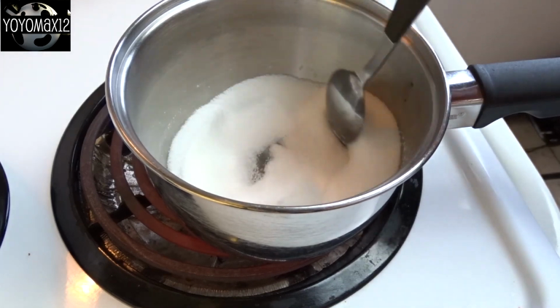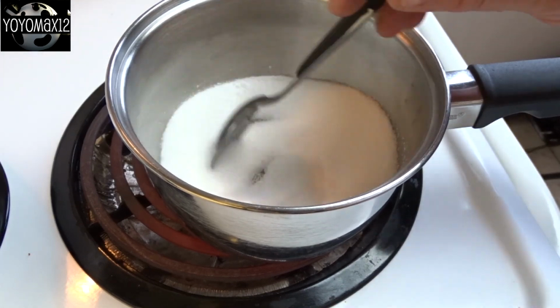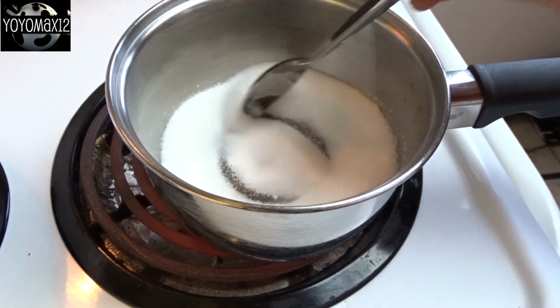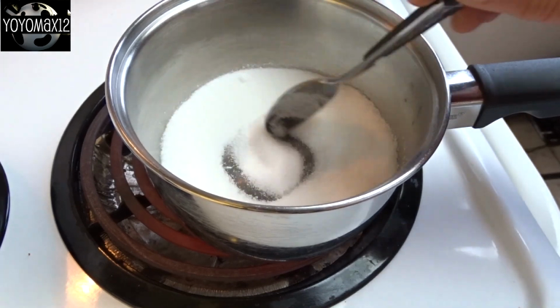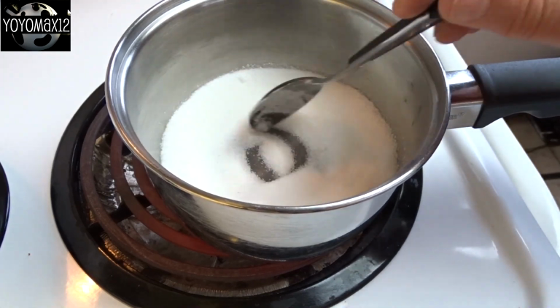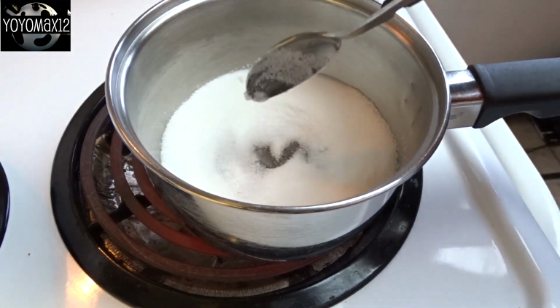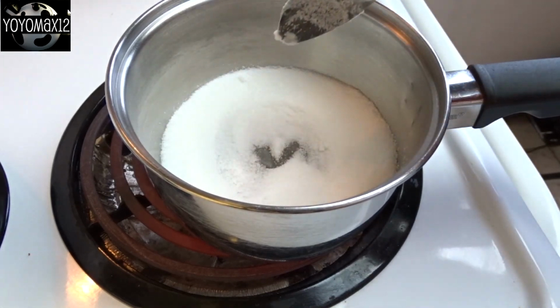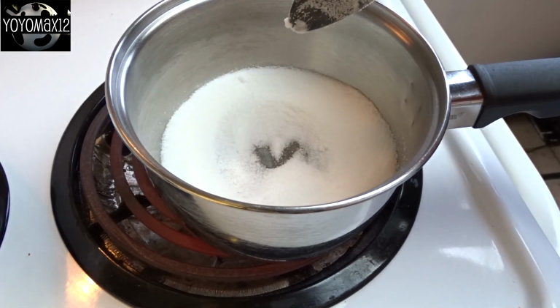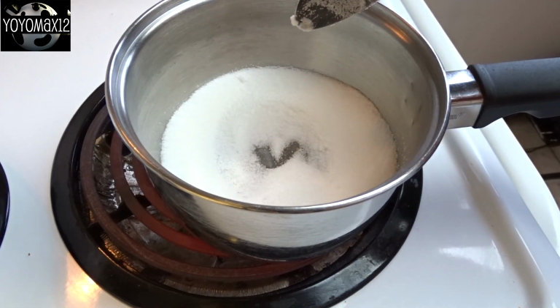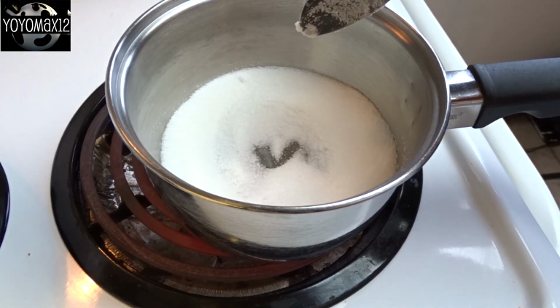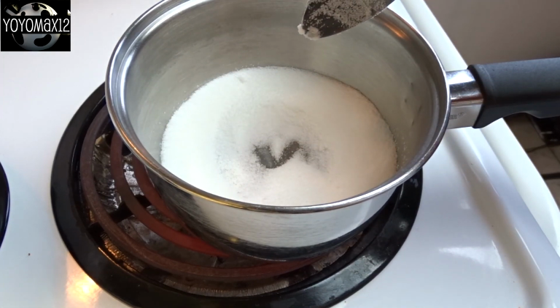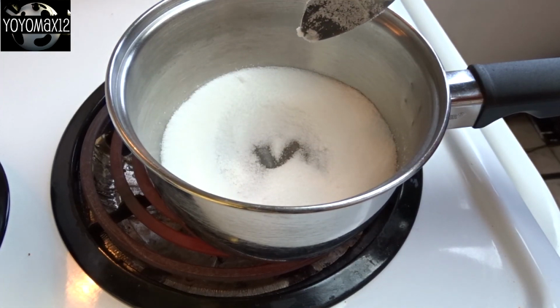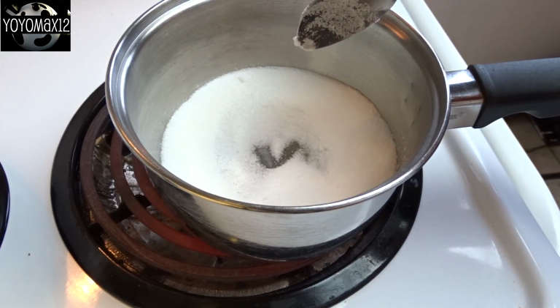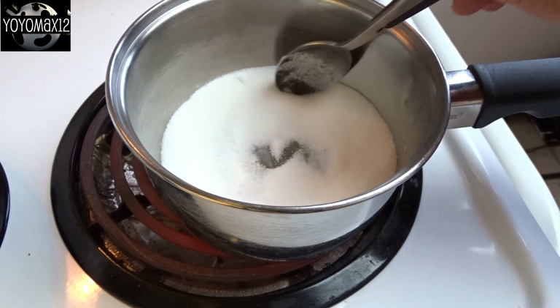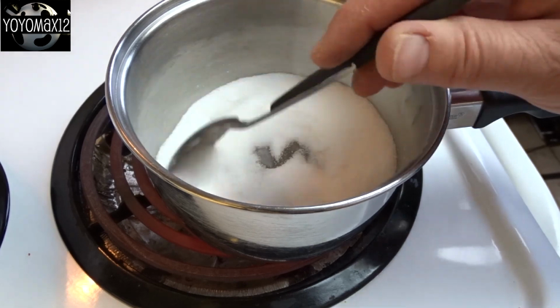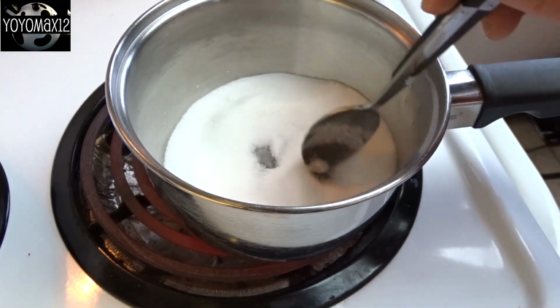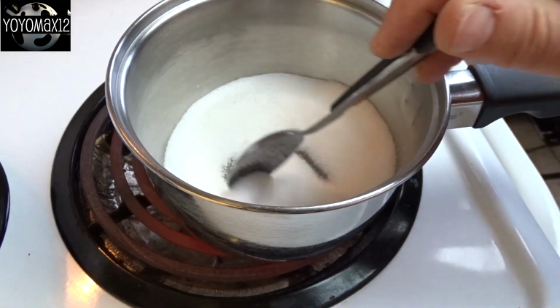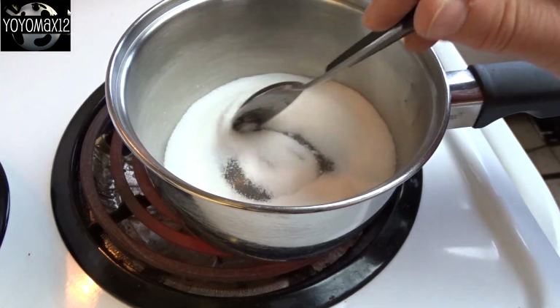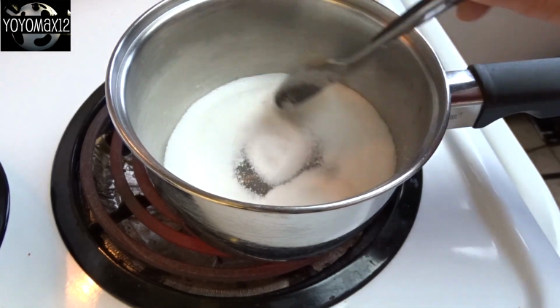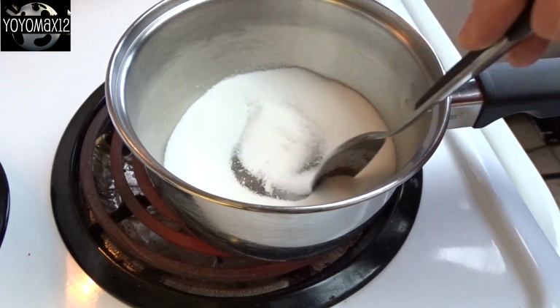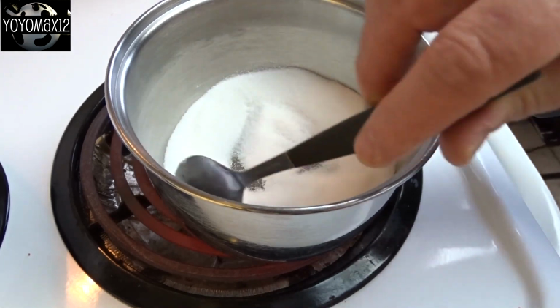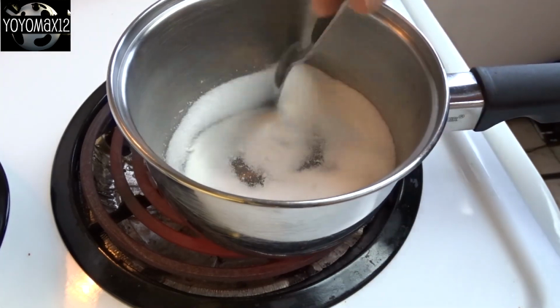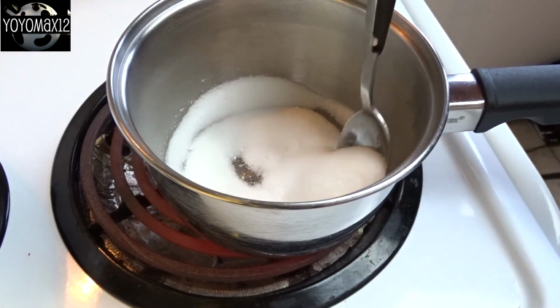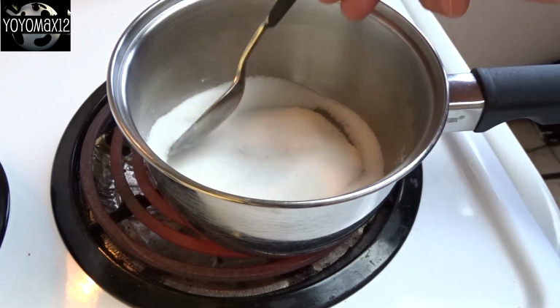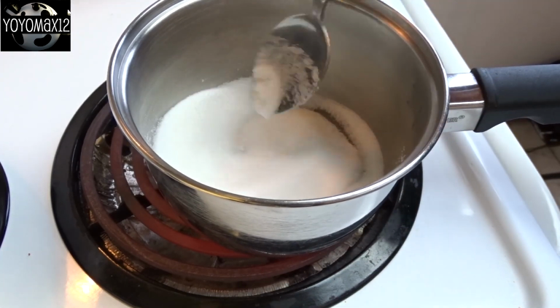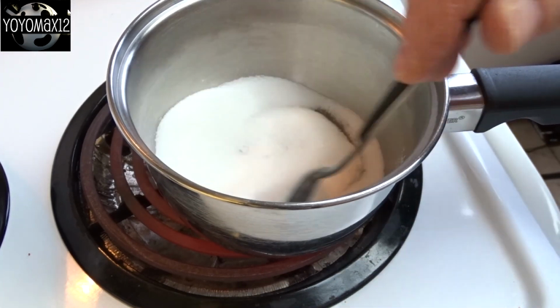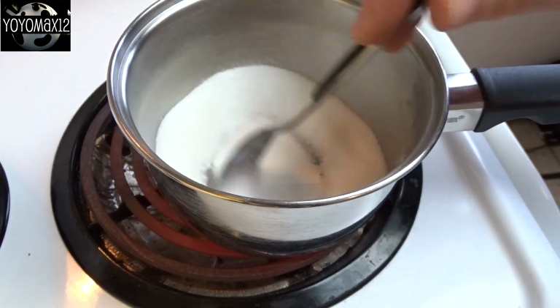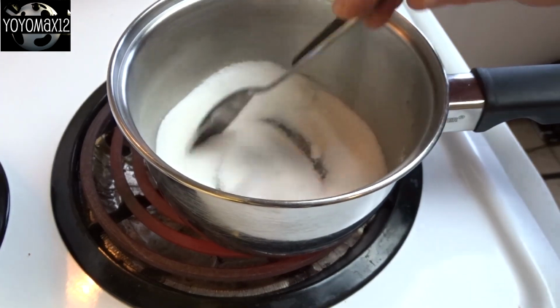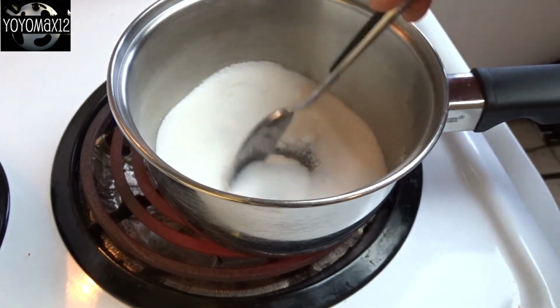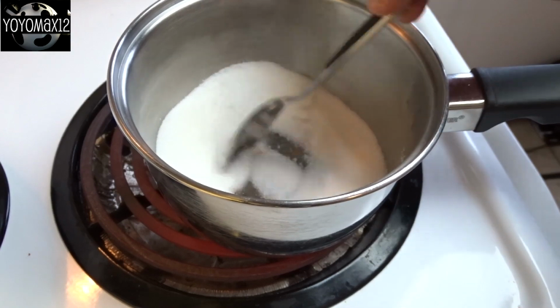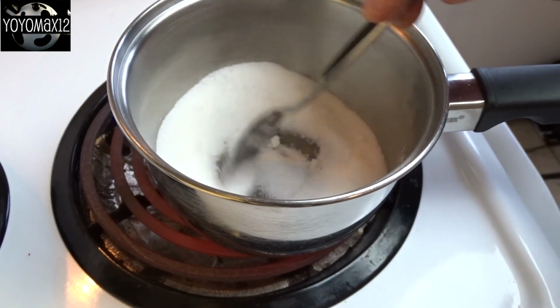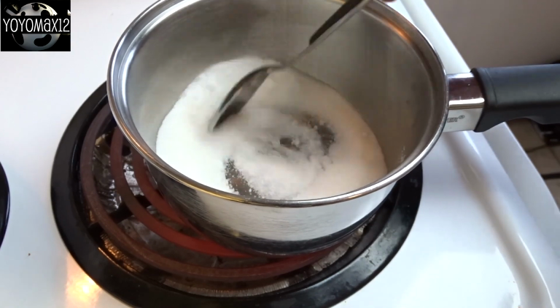Then you bake up your gingerbread pieces and let them cool completely. Now I wanted to do windows. You can take some hard candy, crush it up, and melt it in the oven or on the stove to make the windows.